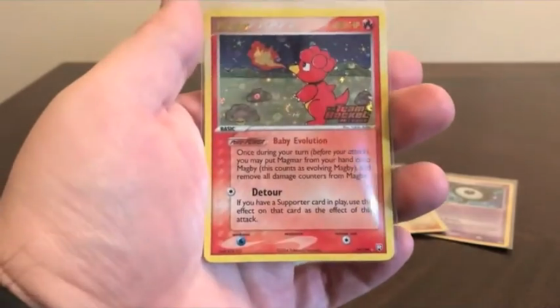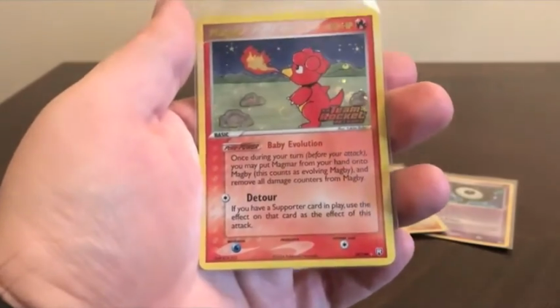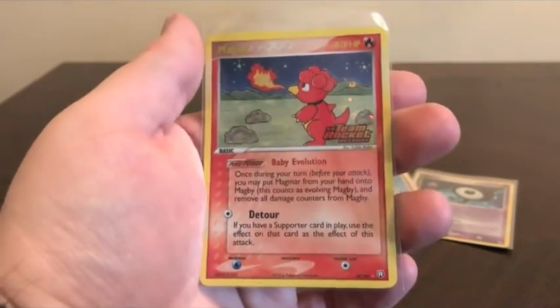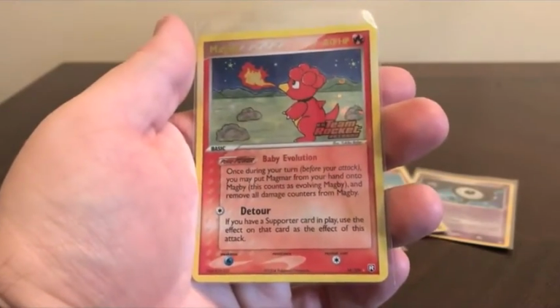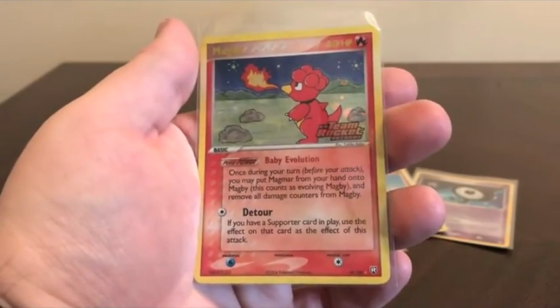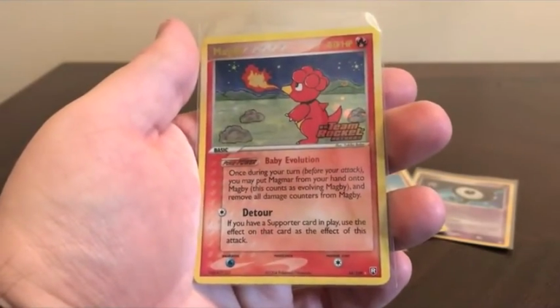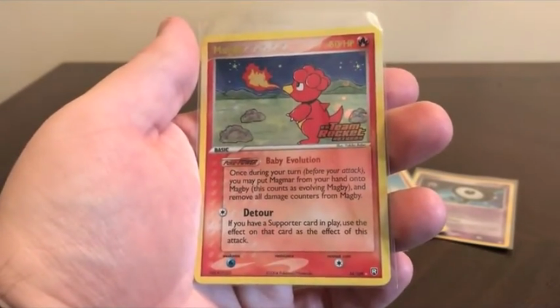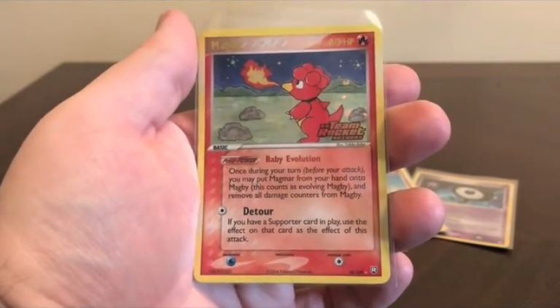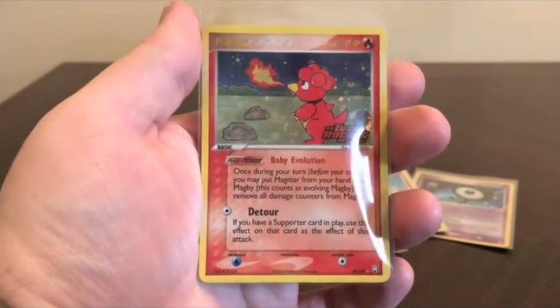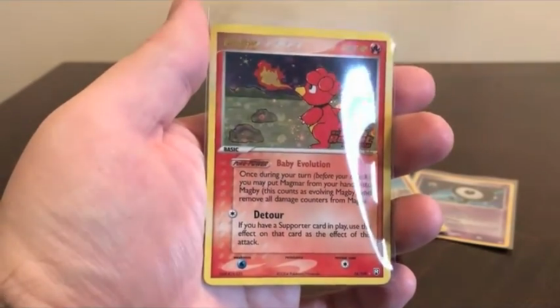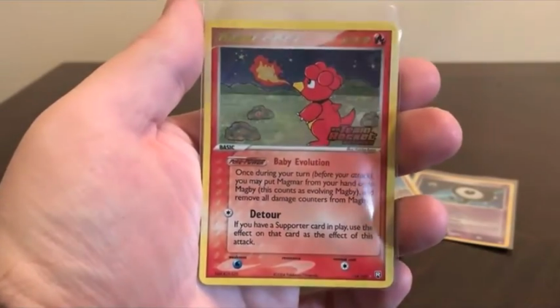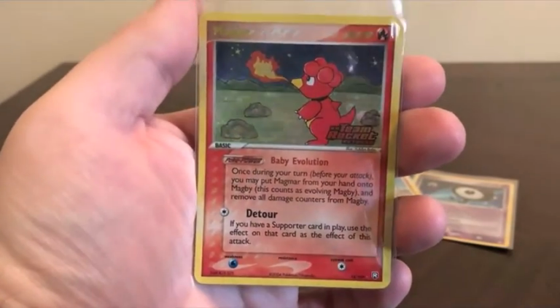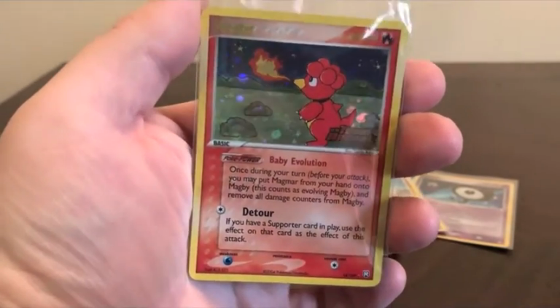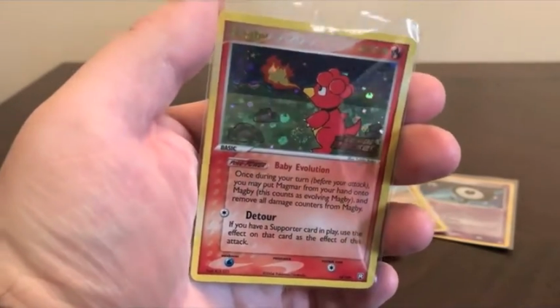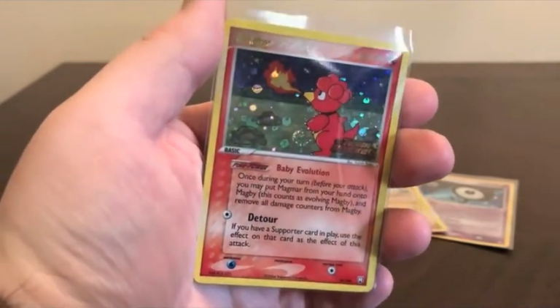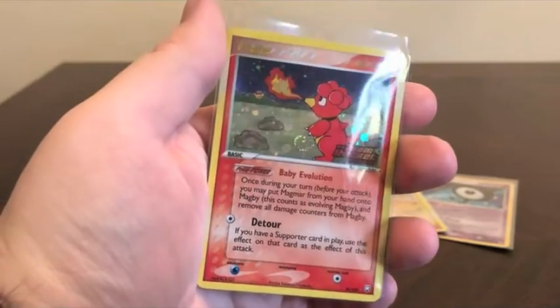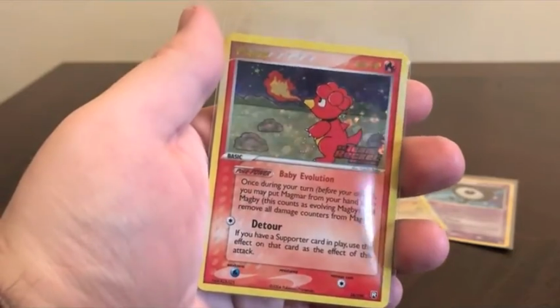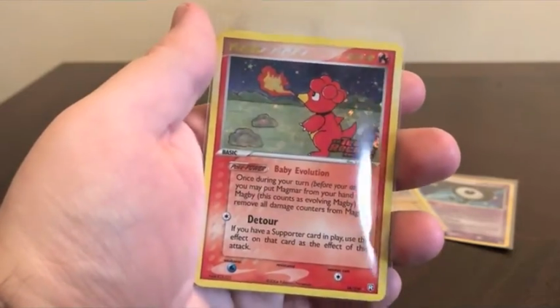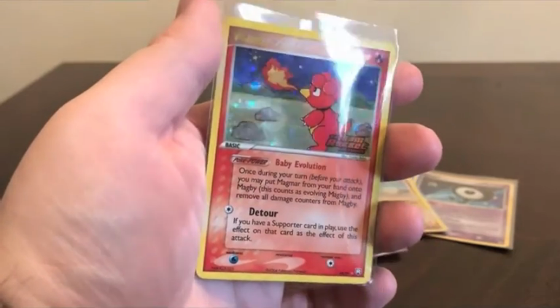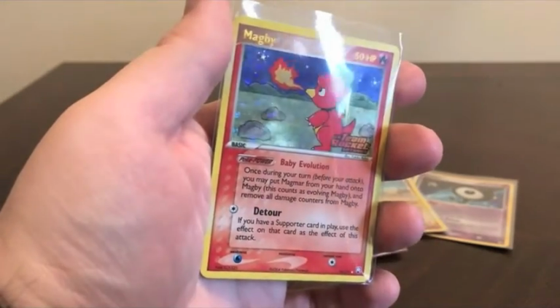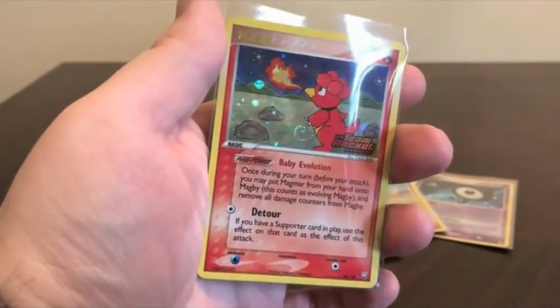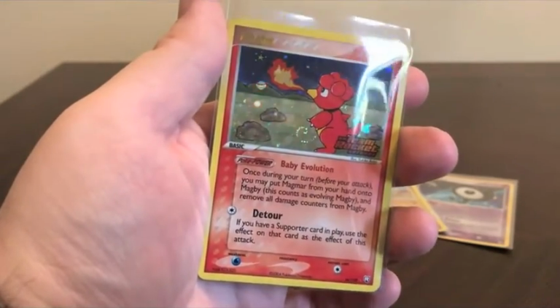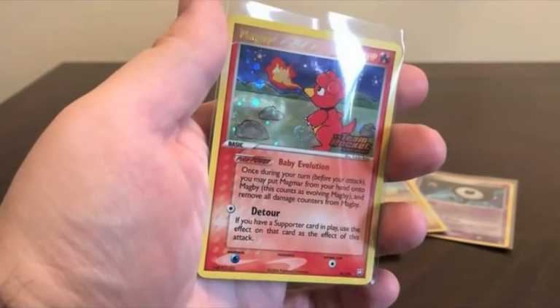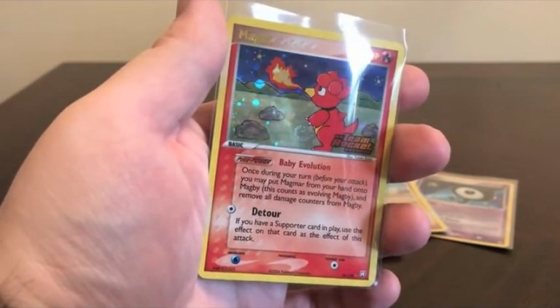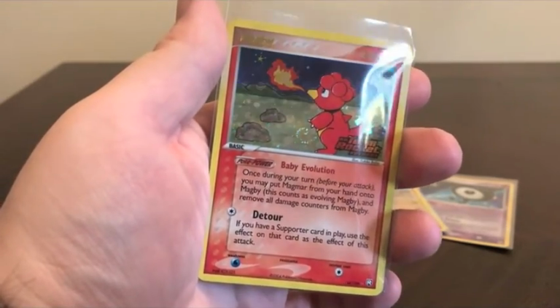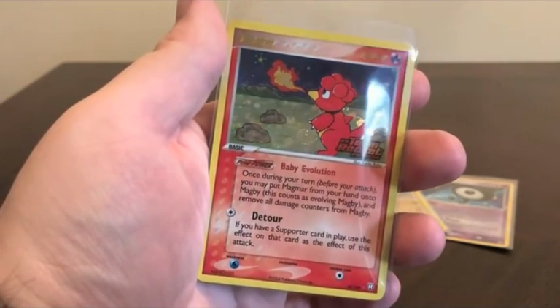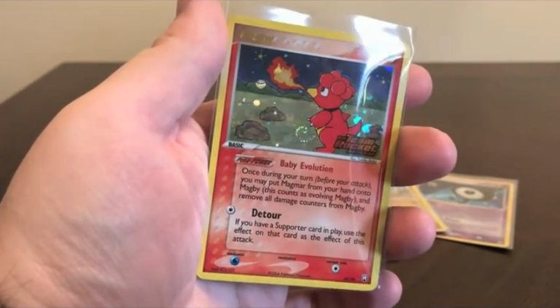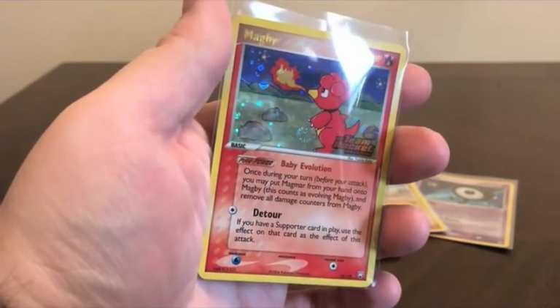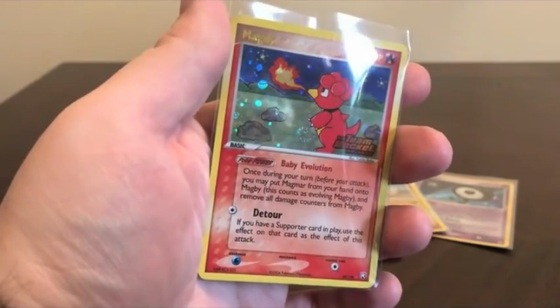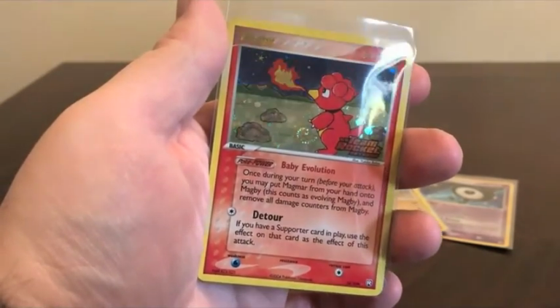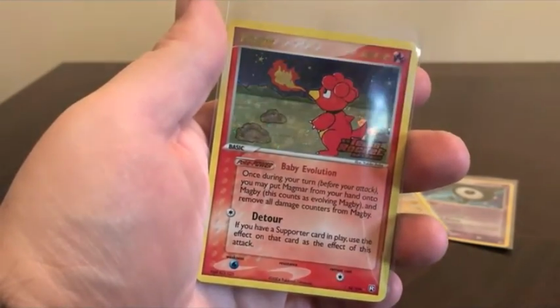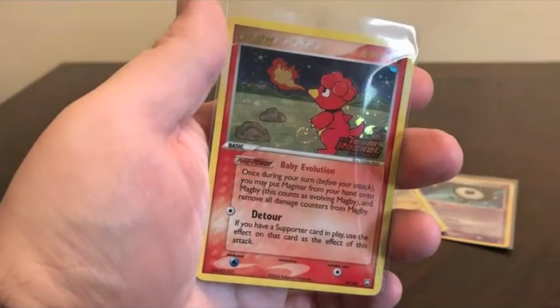Lastly, we got Magby. That's very cute. It's a nice card. Good, good holo on that boy. Overall, solid pulls.